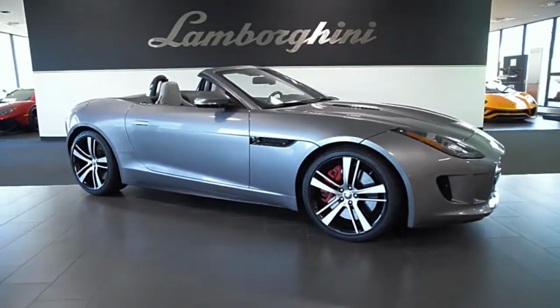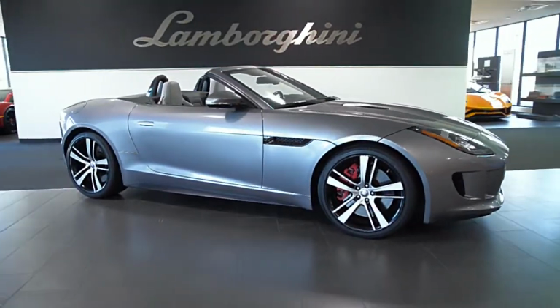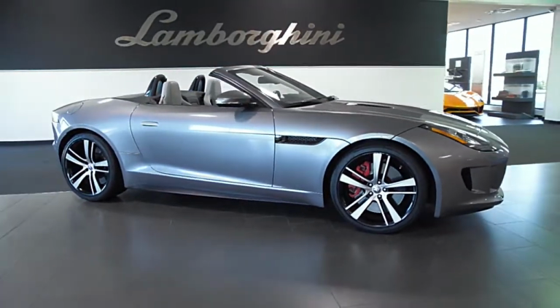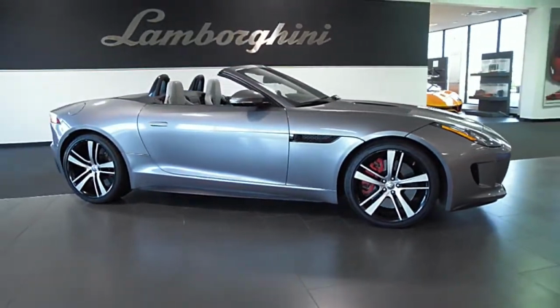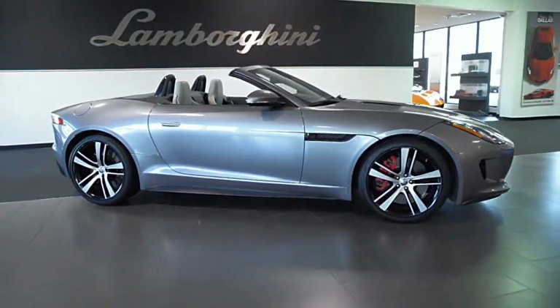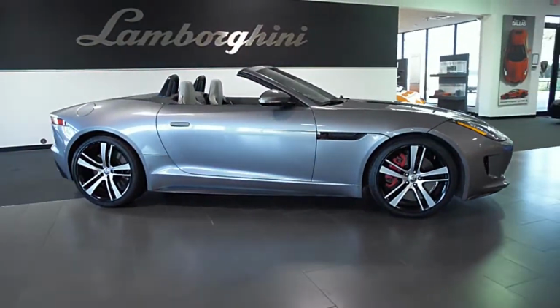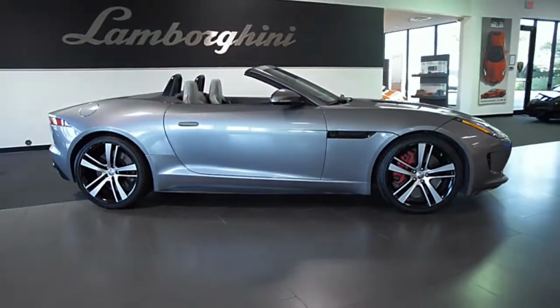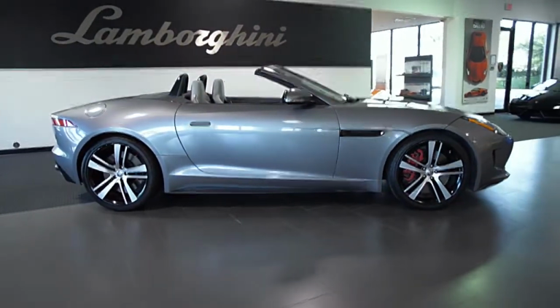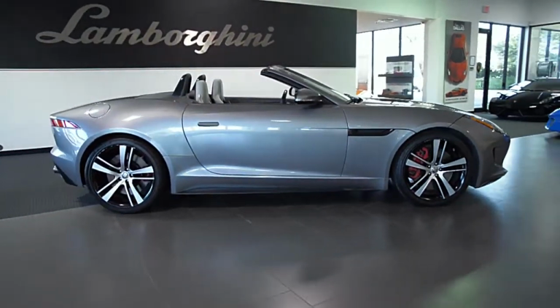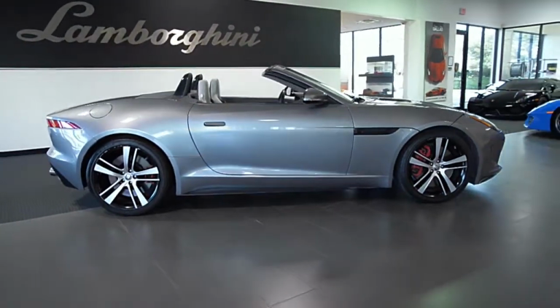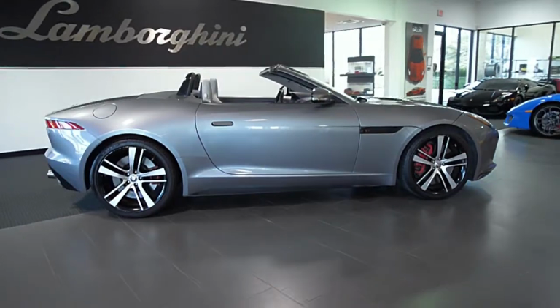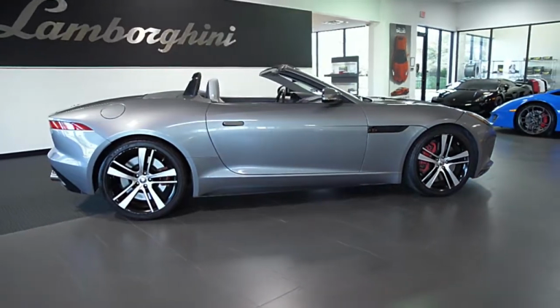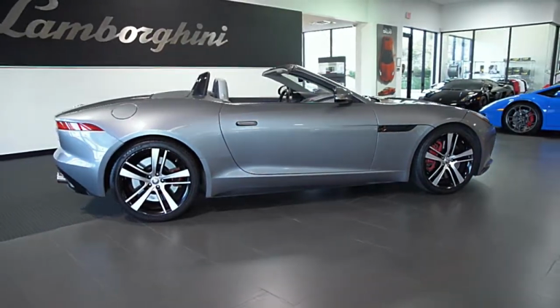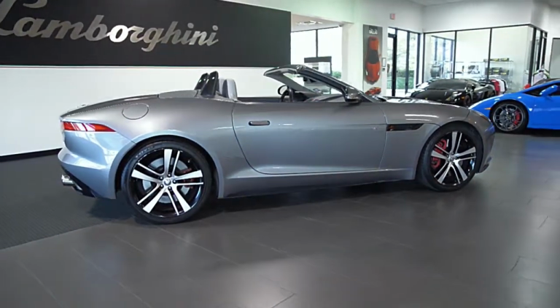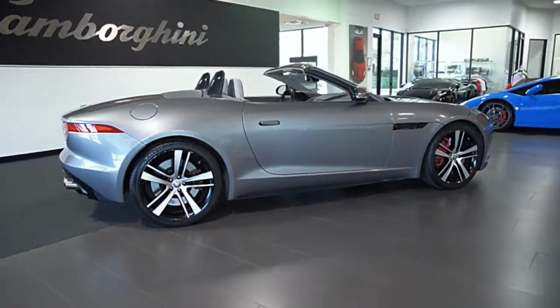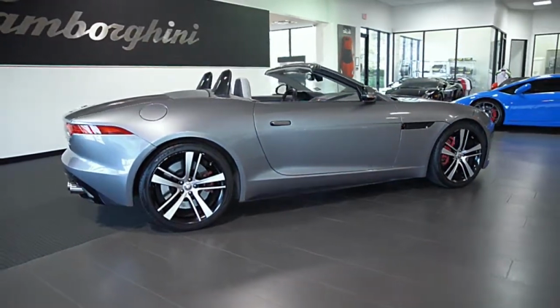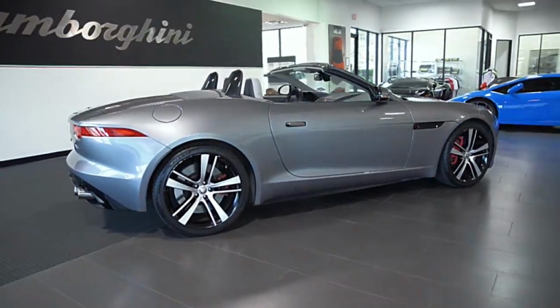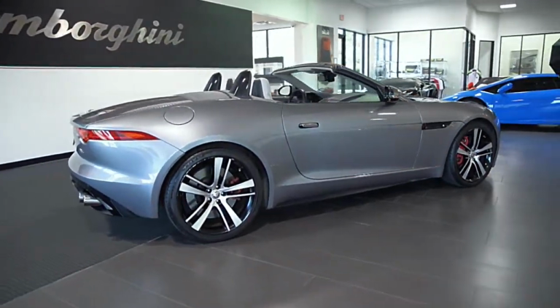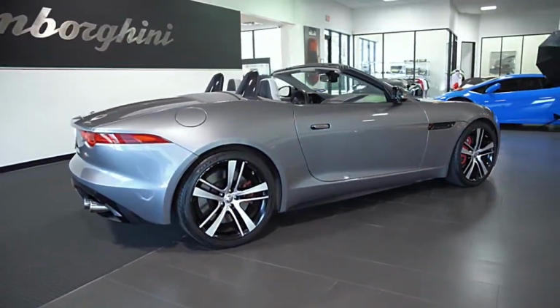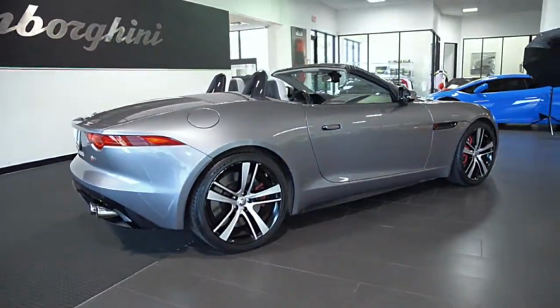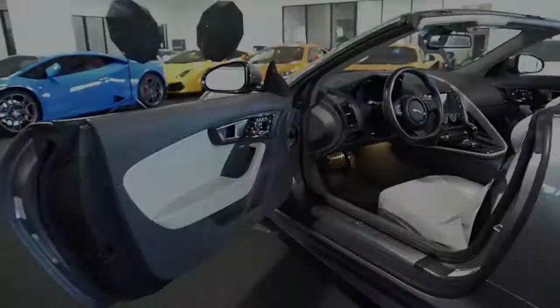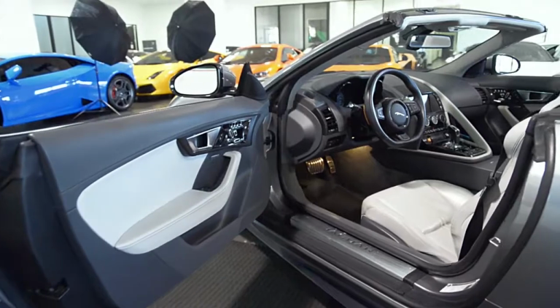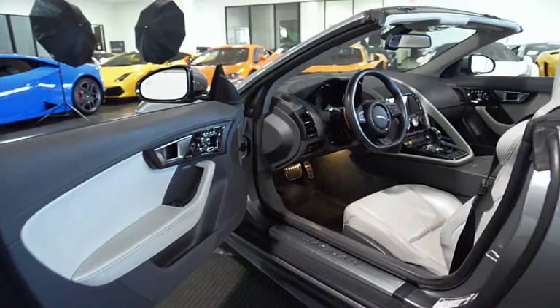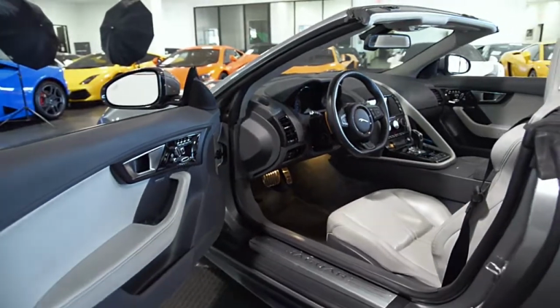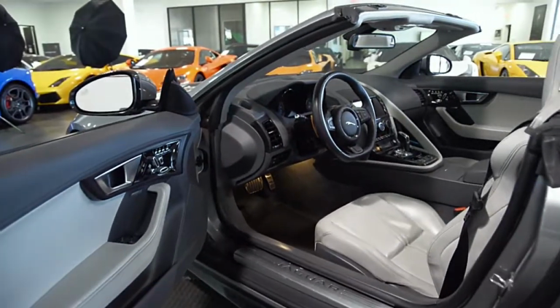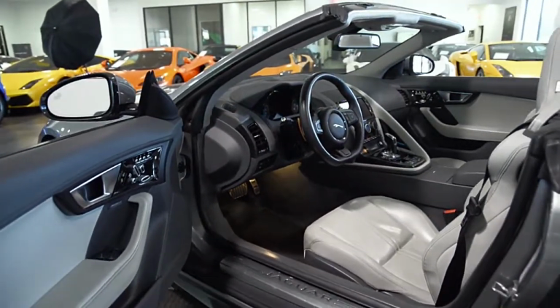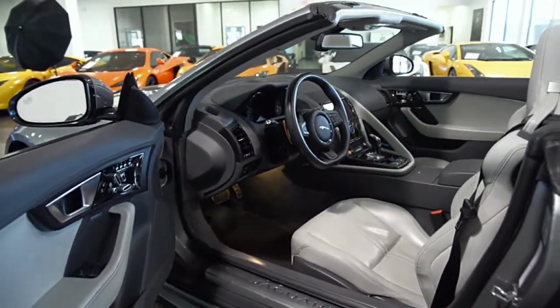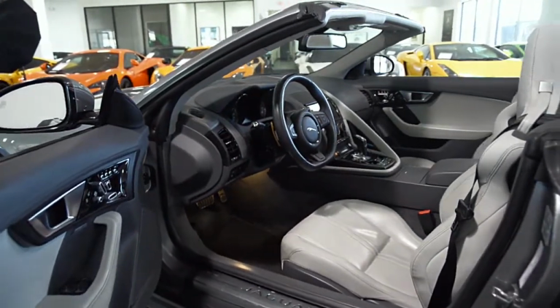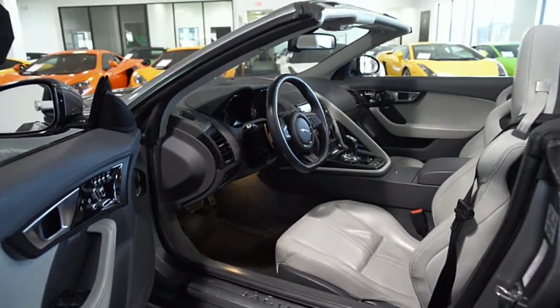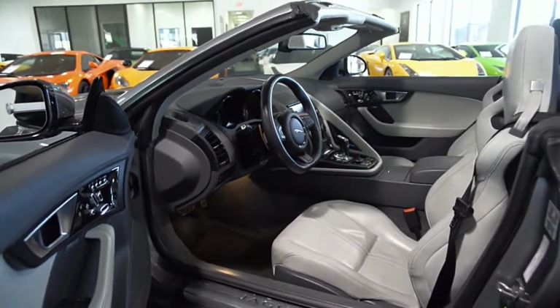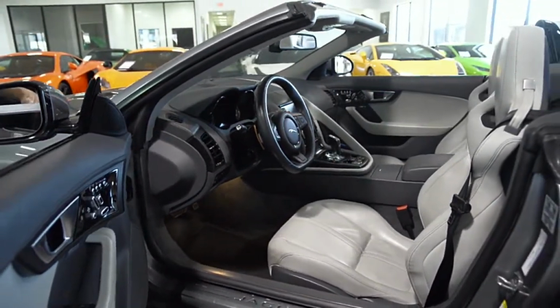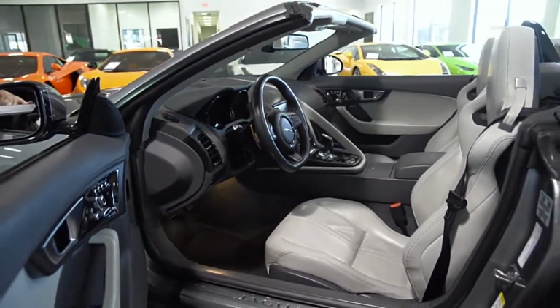Lamborghini Dallas proudly presents a 2014 Jaguar F-Type S Roadster, equipped with a 5-liter, 500-horsepower supercharged V8 engine, and an 8-speed quick-shift automatic with paddle-shift transmission.